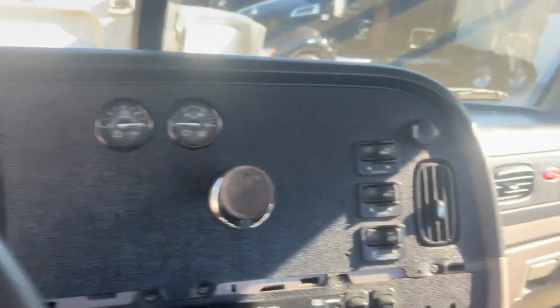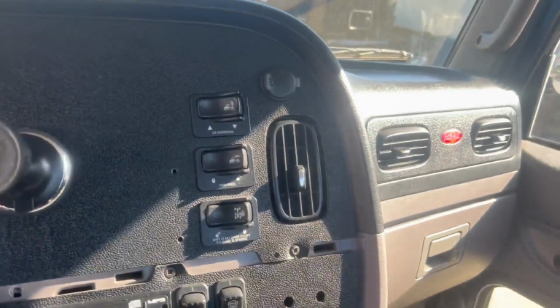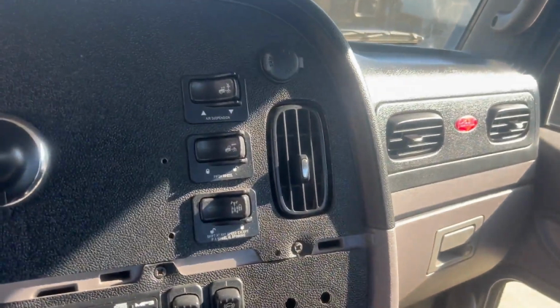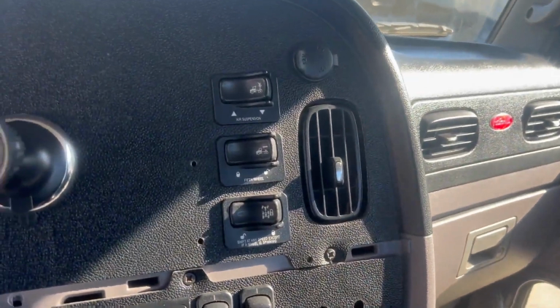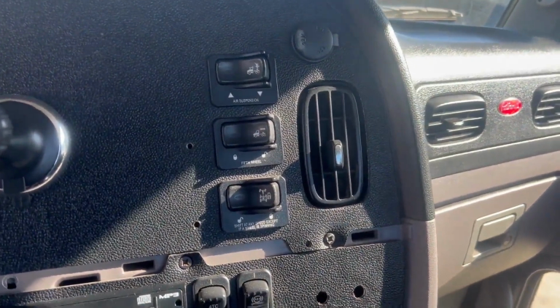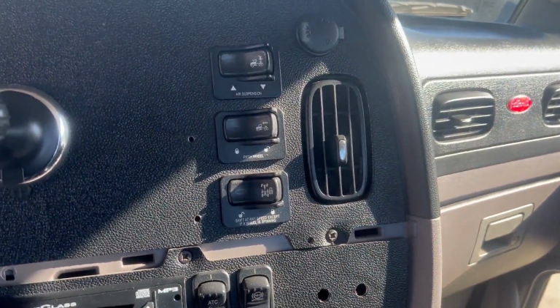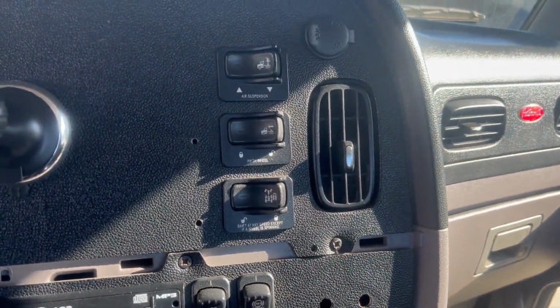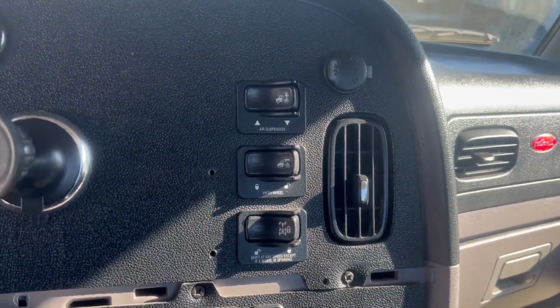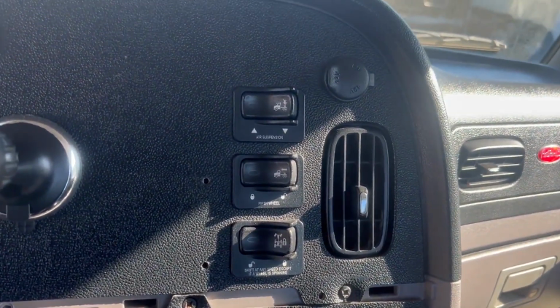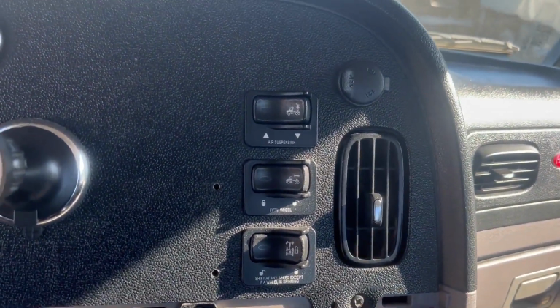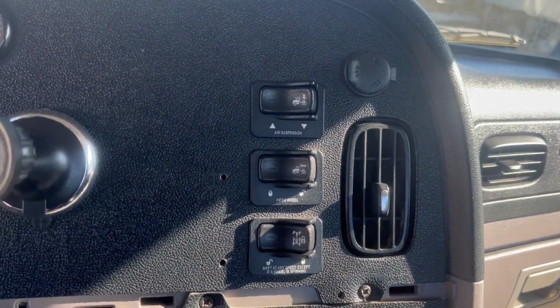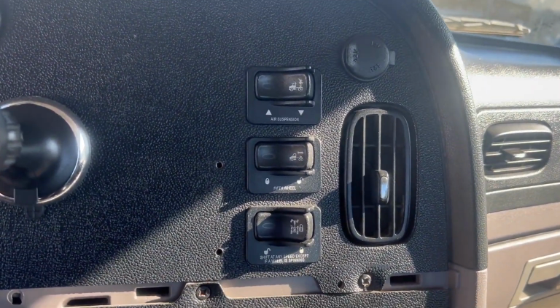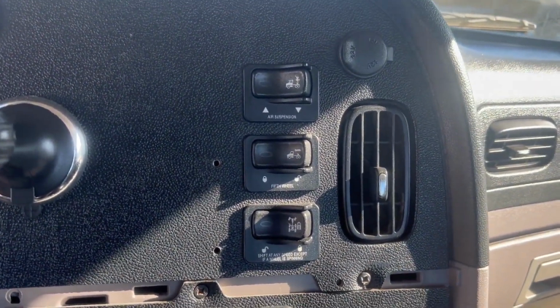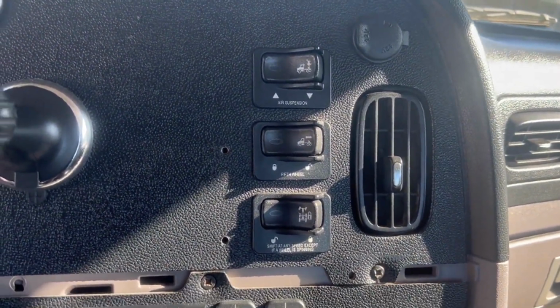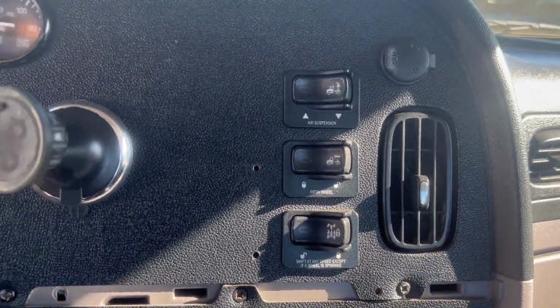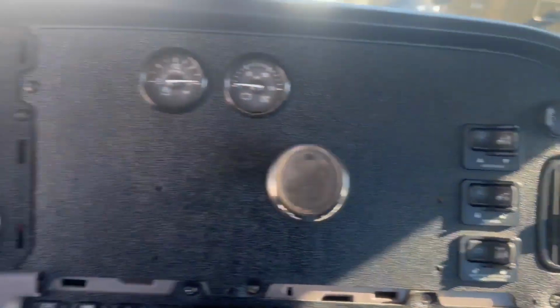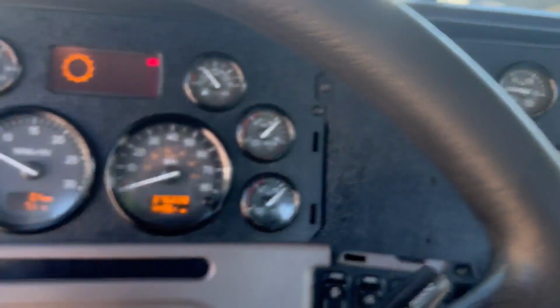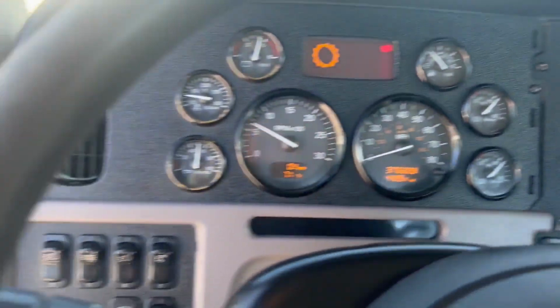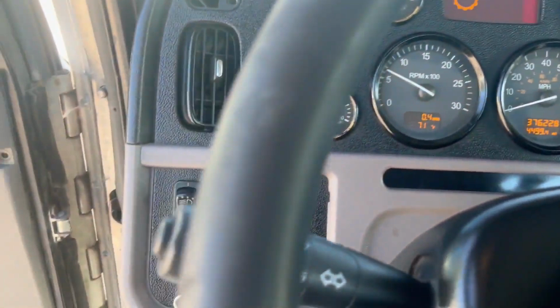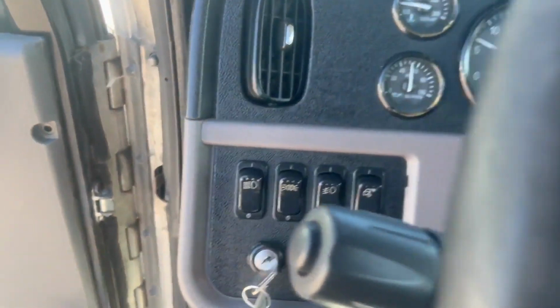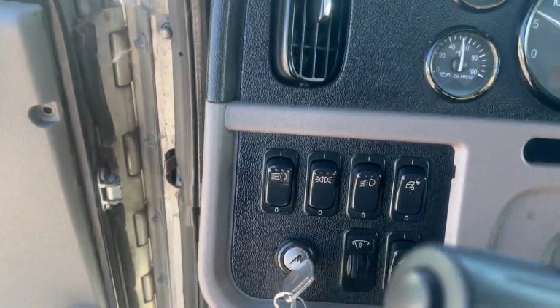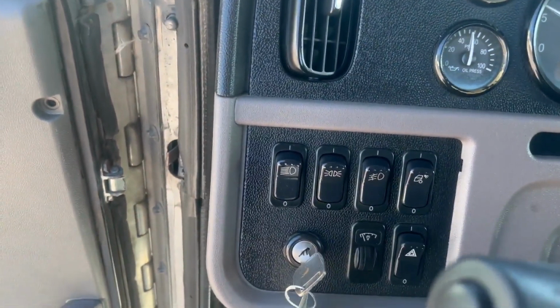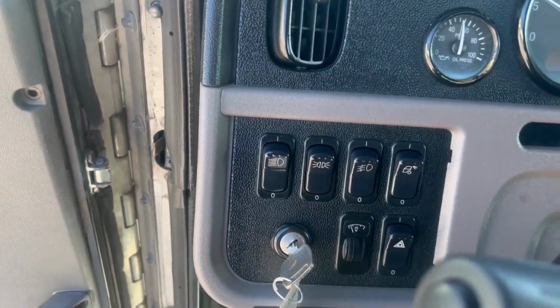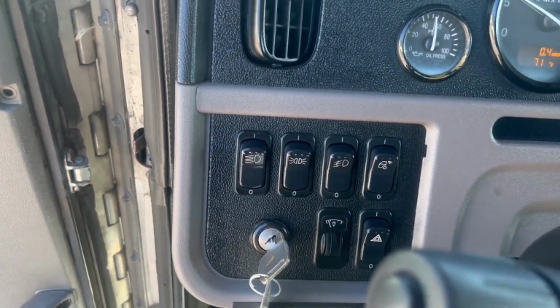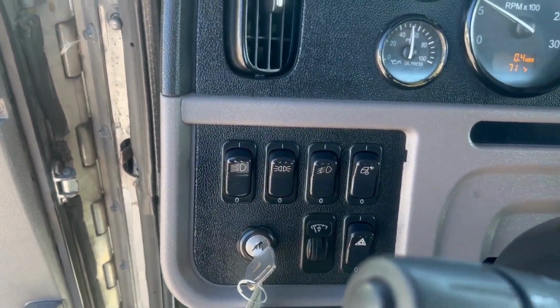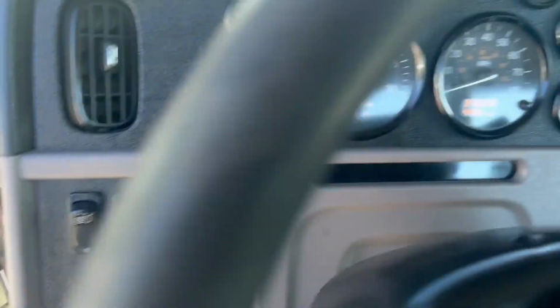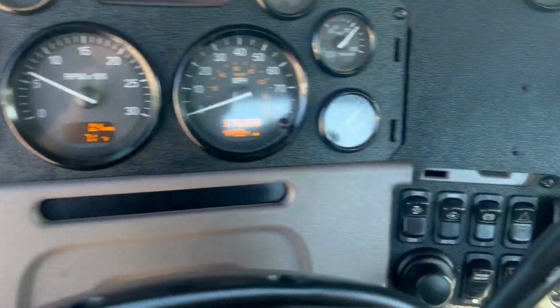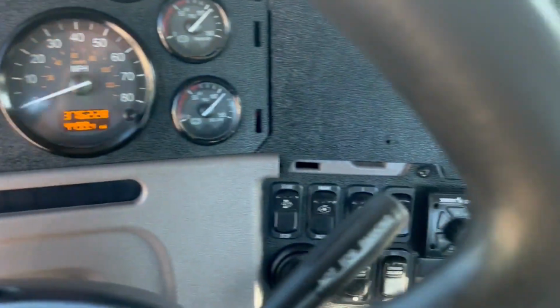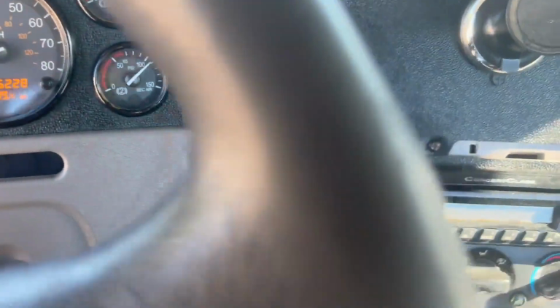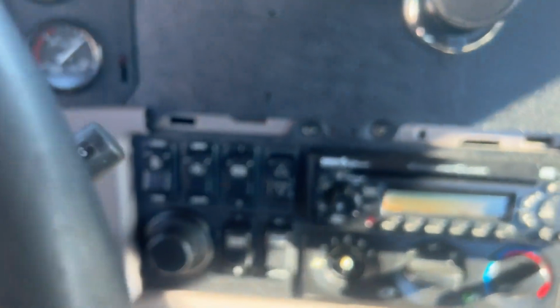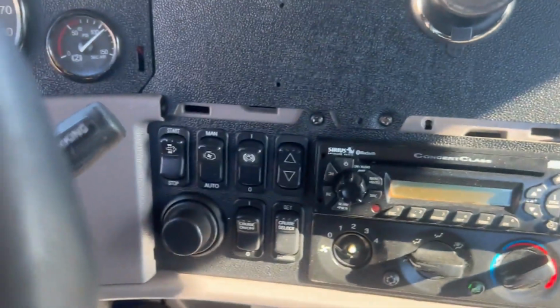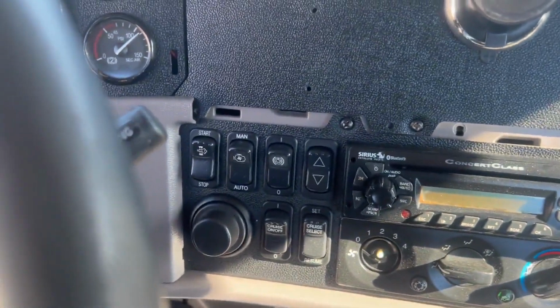We have your switches for your air suspension, your fifth wheel, and your axle lock. Here are the following switches on both sides of the steering column.